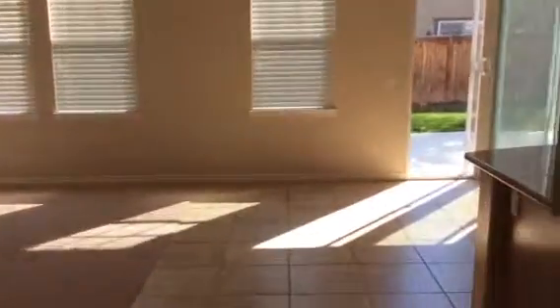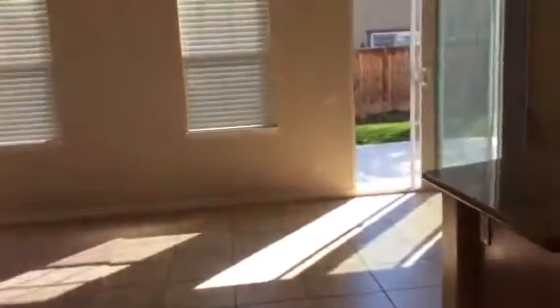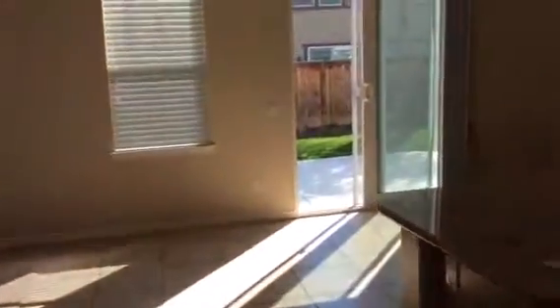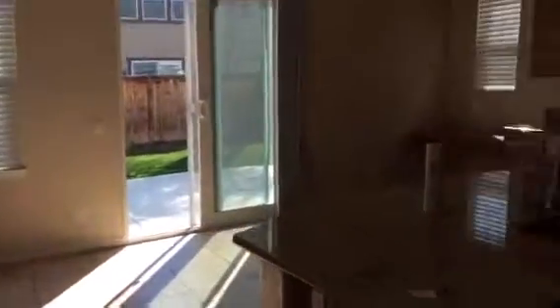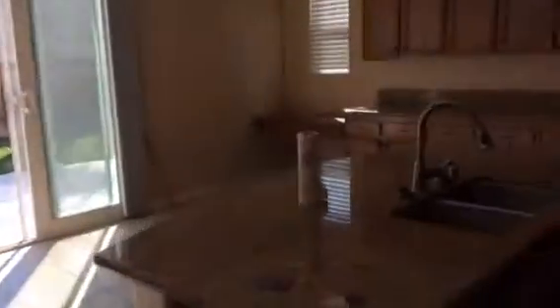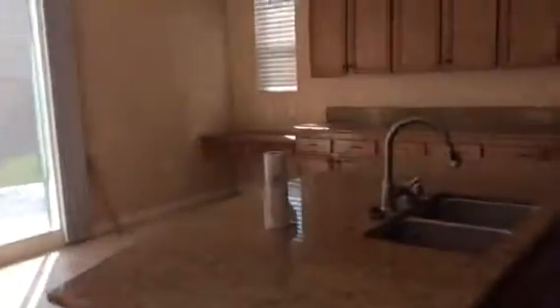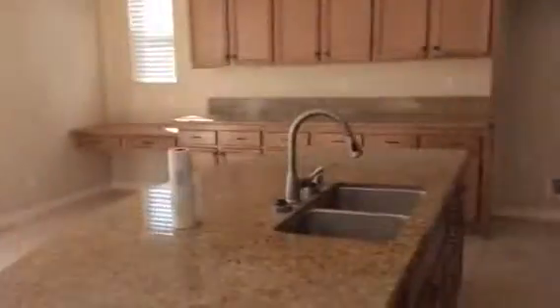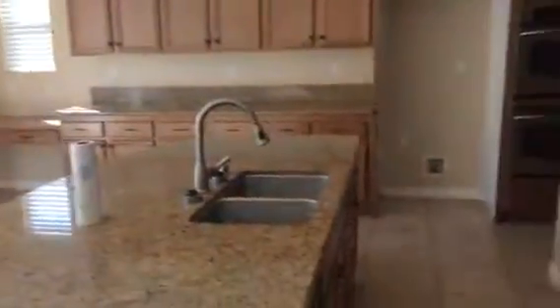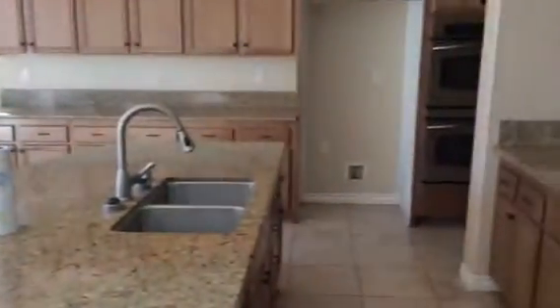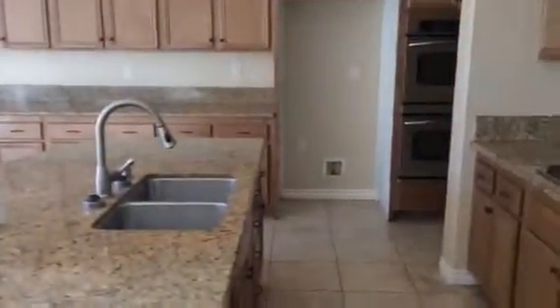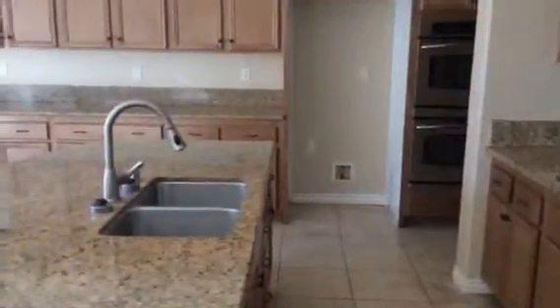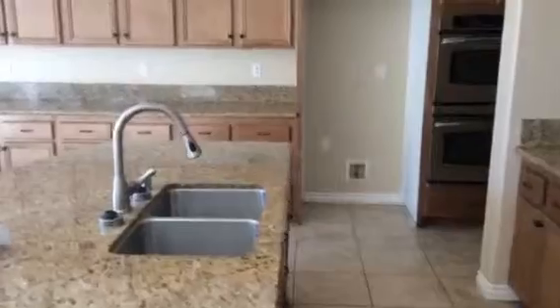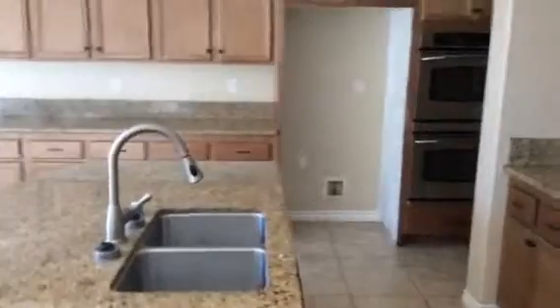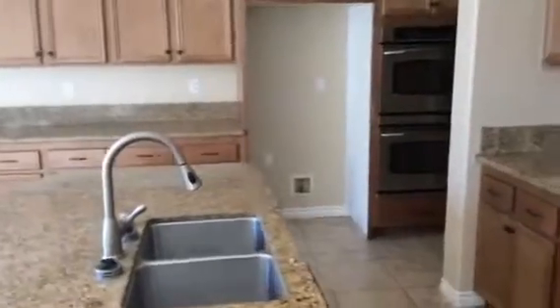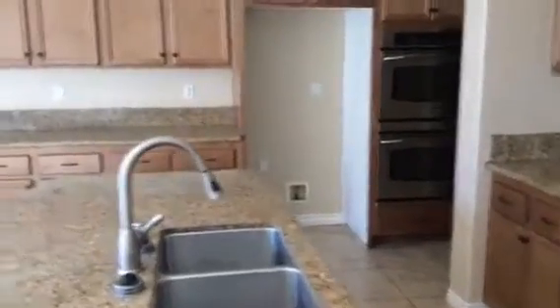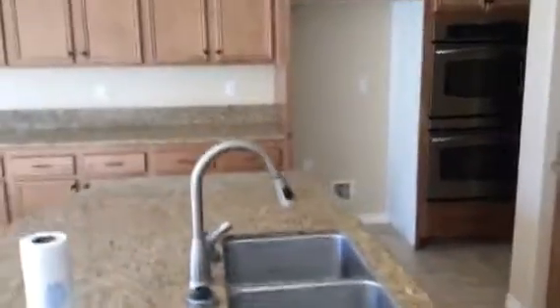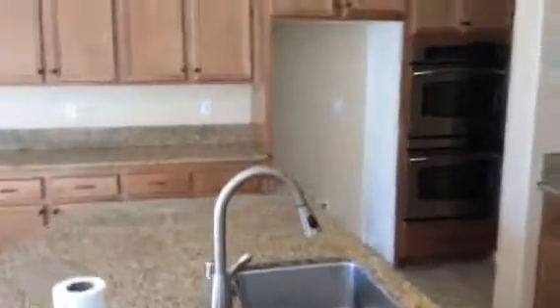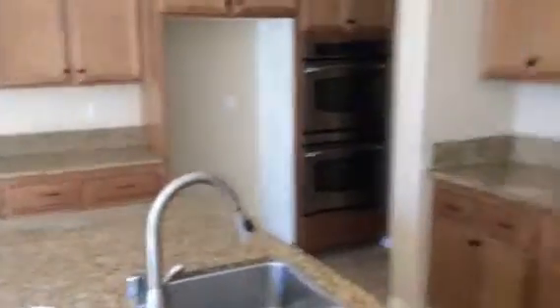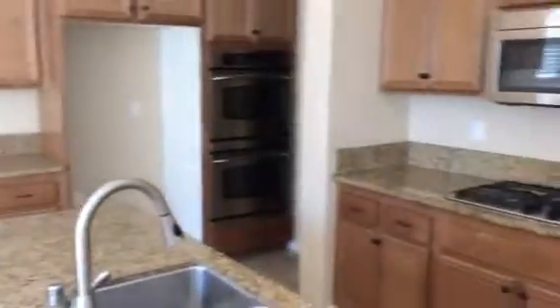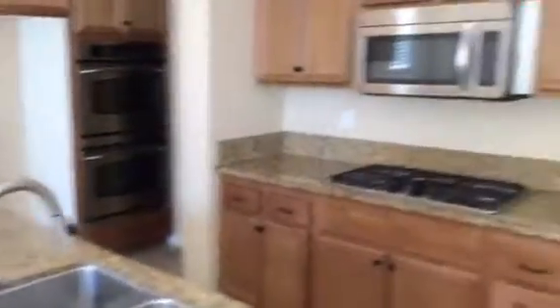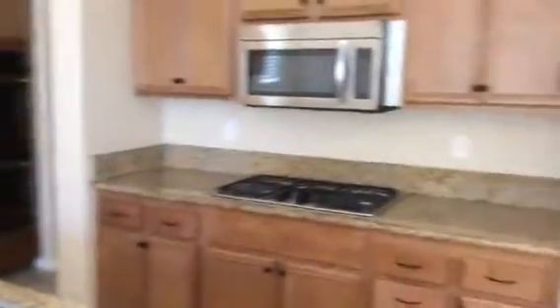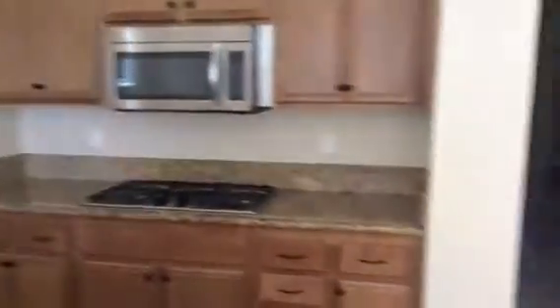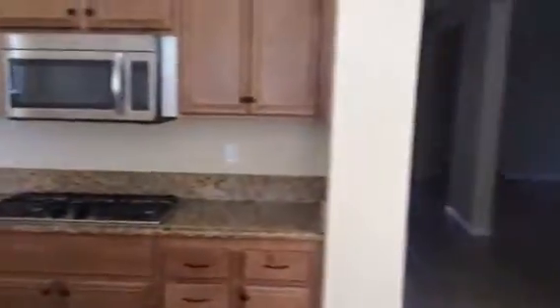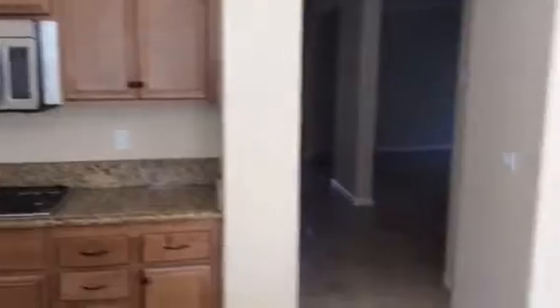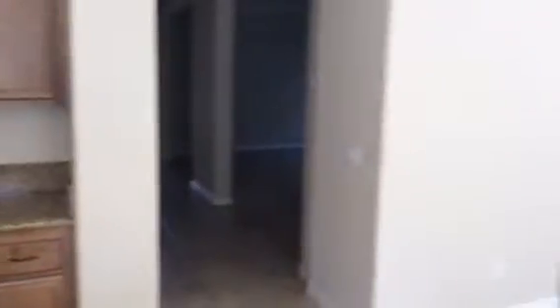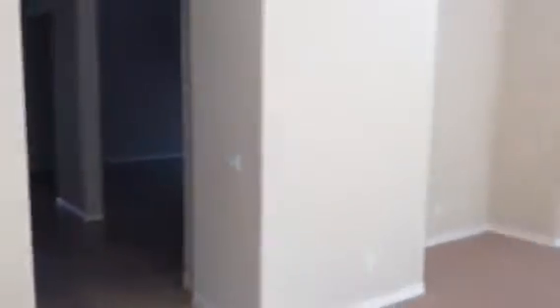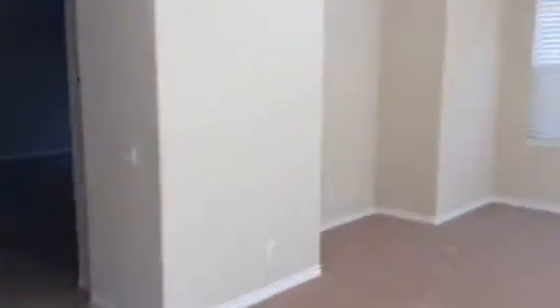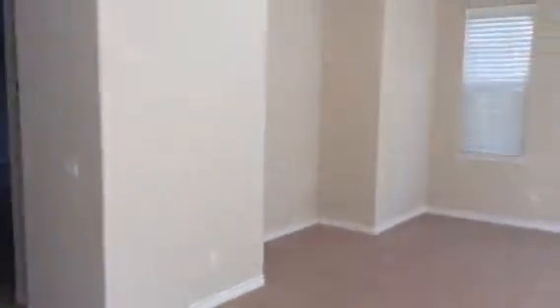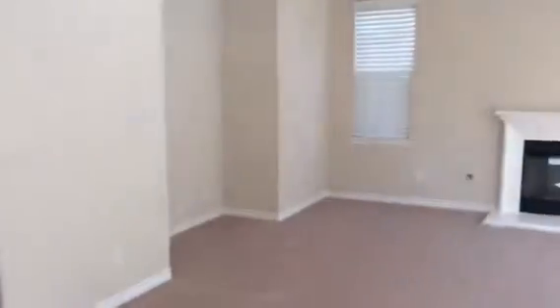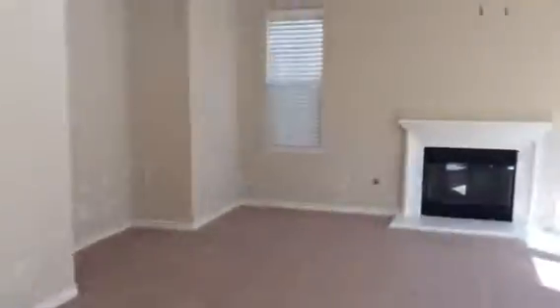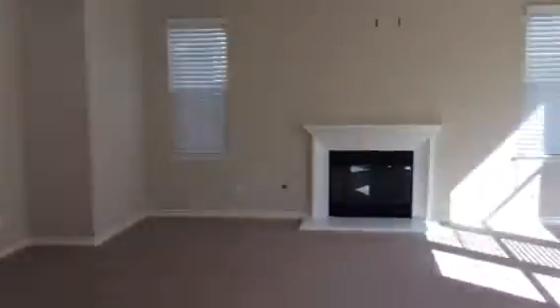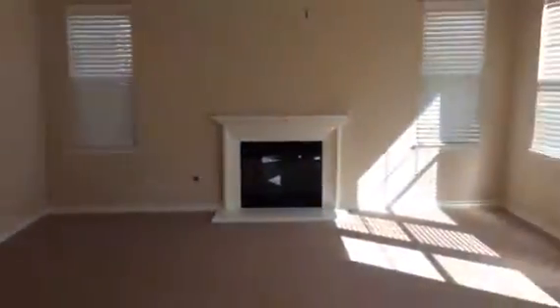Nice formal dining and living room. It's got a great kitchen — very open, looks new, light cabinets, granite, dual oven. Good sized family room with a fireplace.